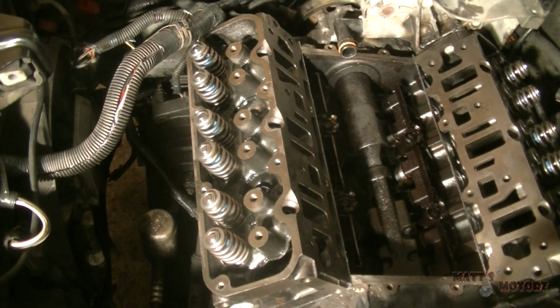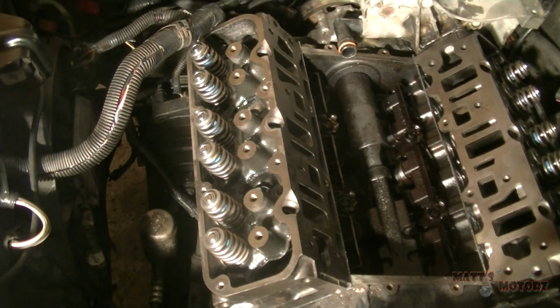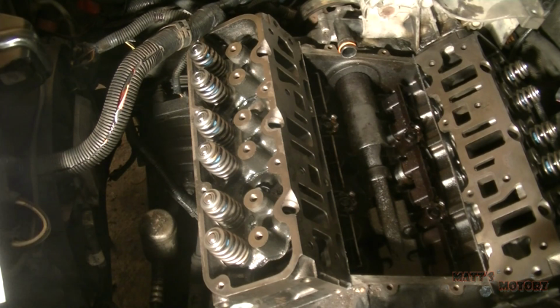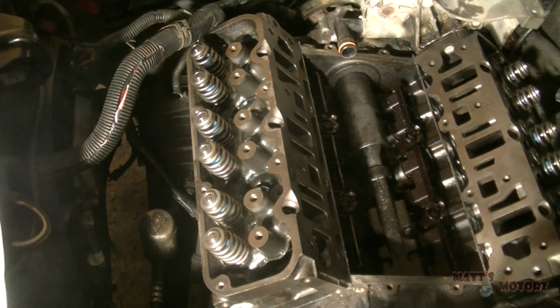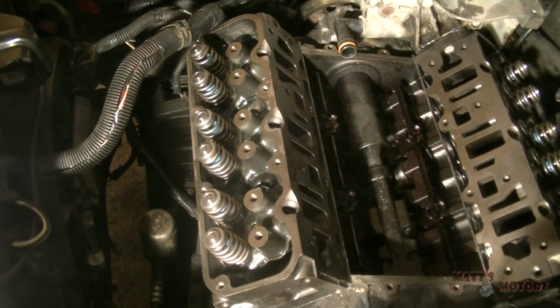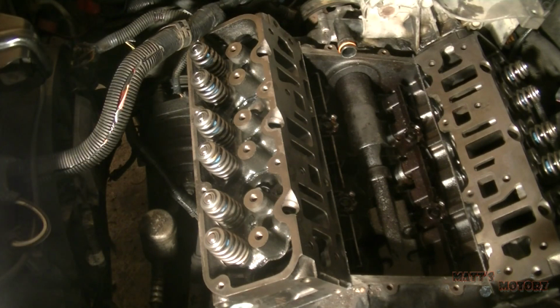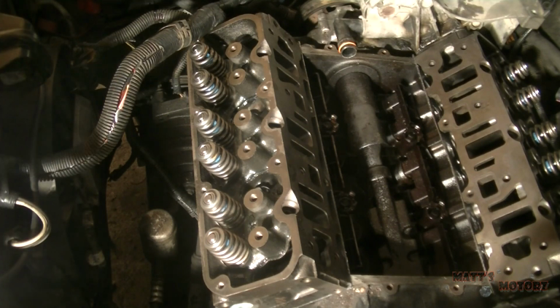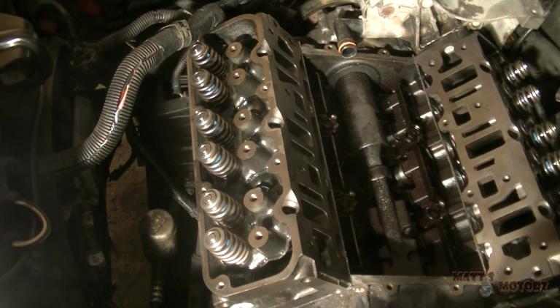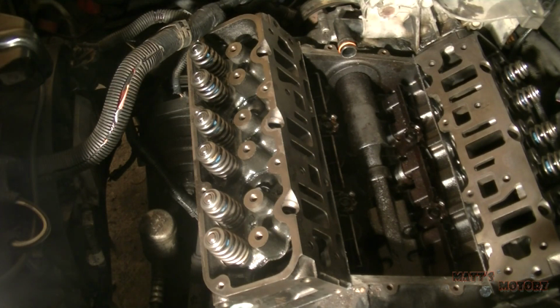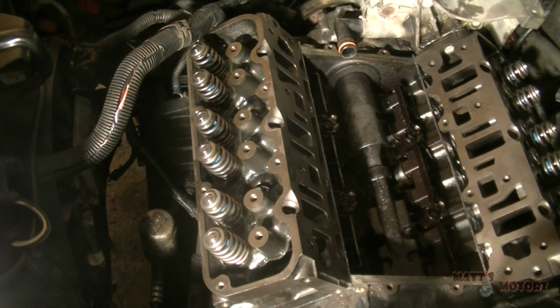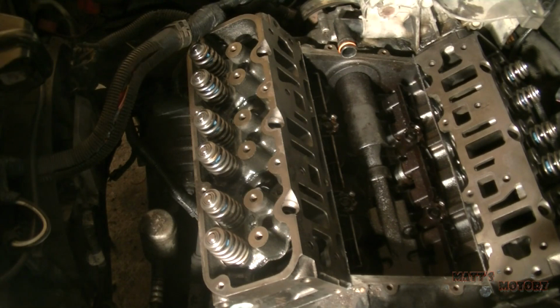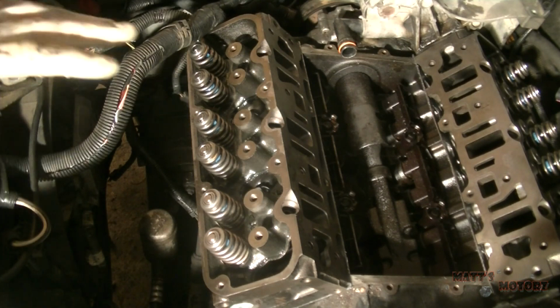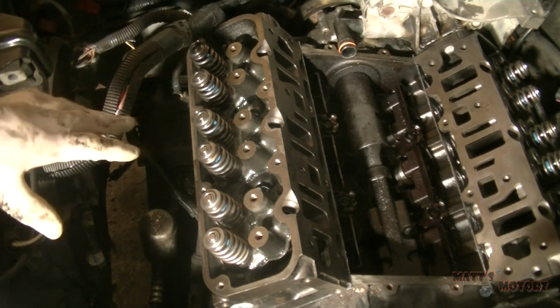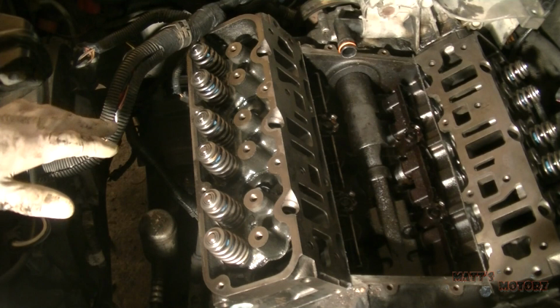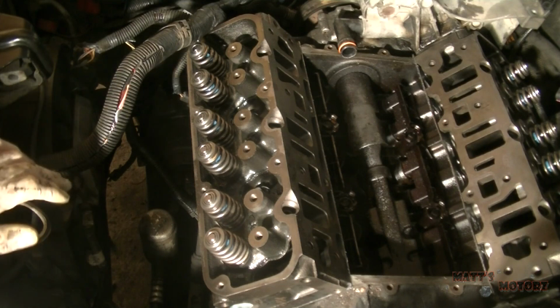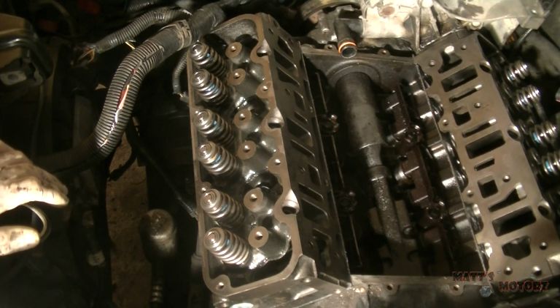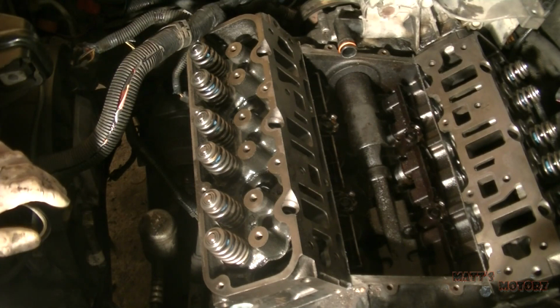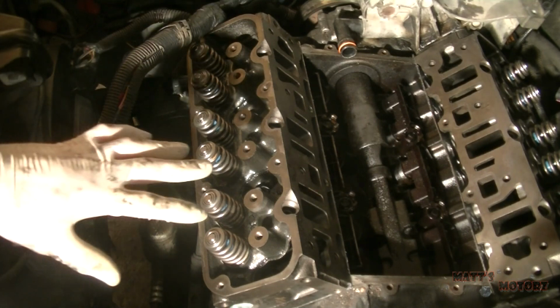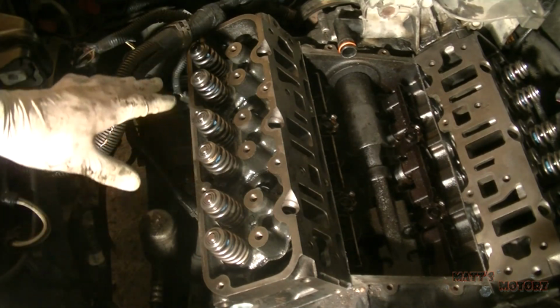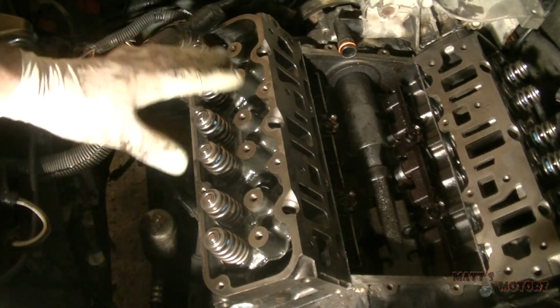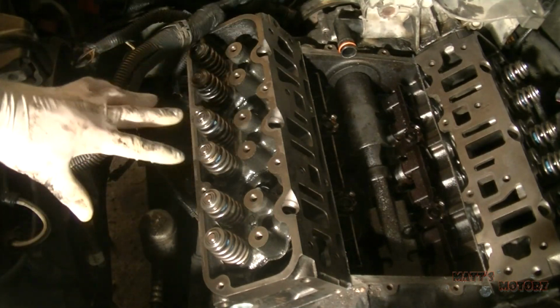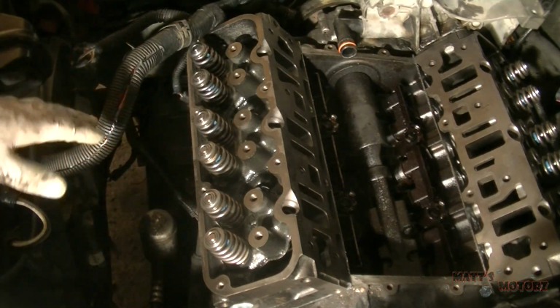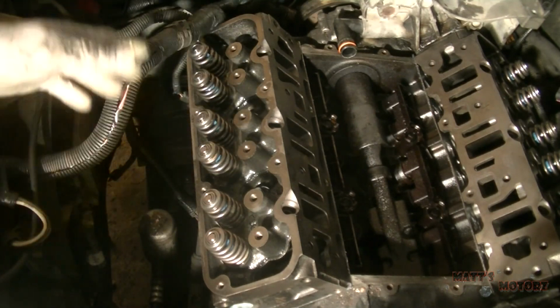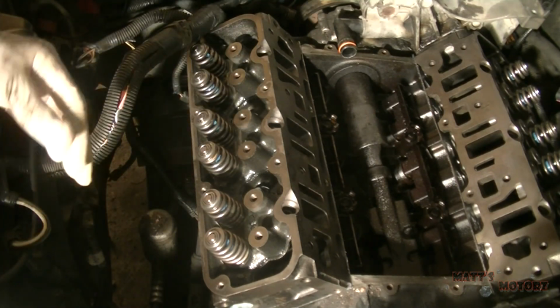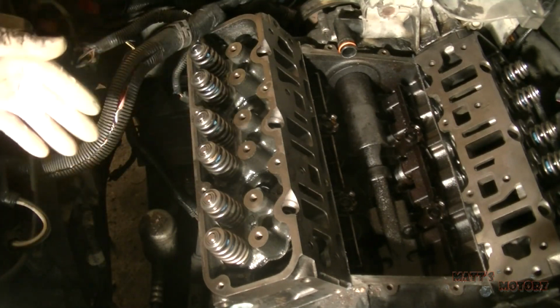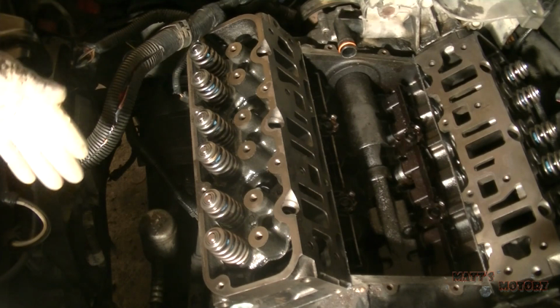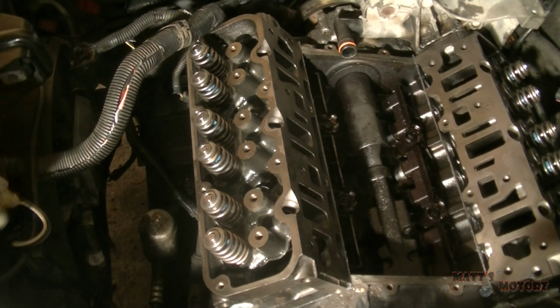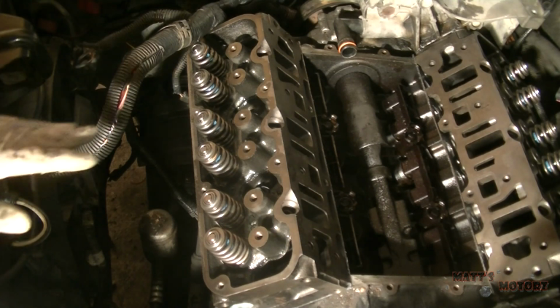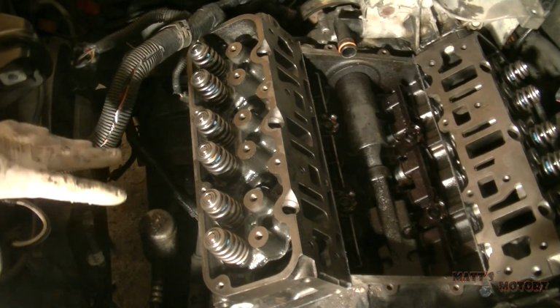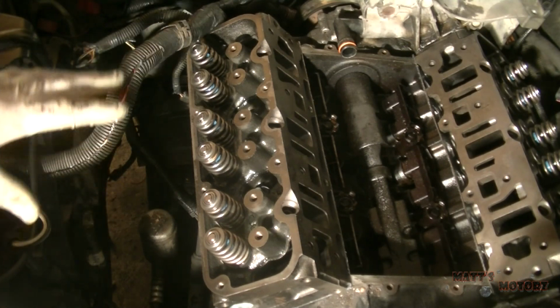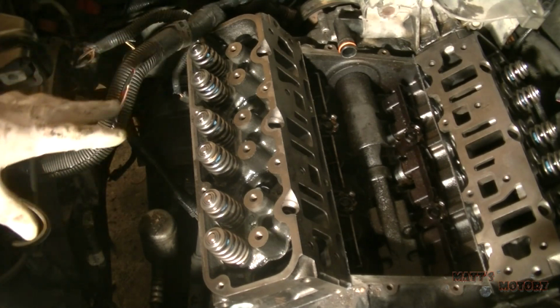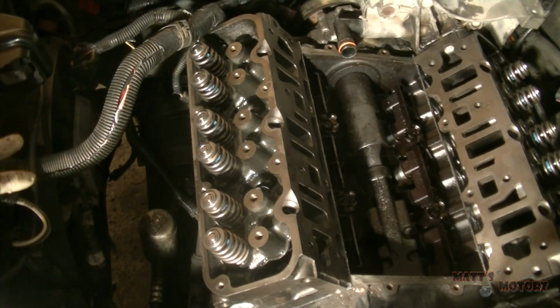In this video I'm going to show you how to torque cylinder head bolts. When you torque bolts like this, they have to be in a specific sequence — you can't just tighten them randomly. They also have to be at a specific torque.